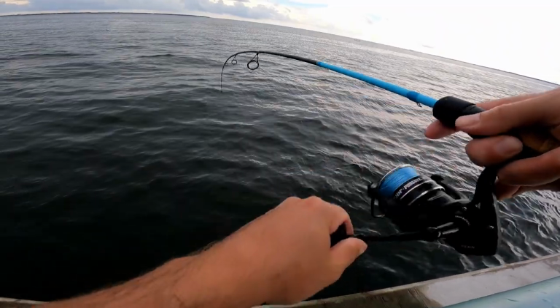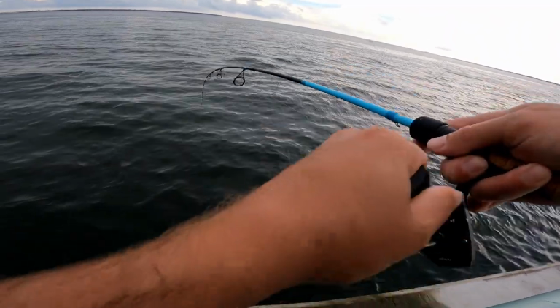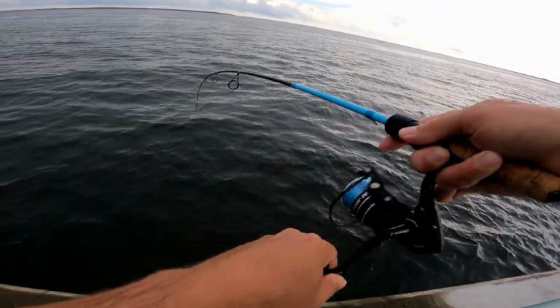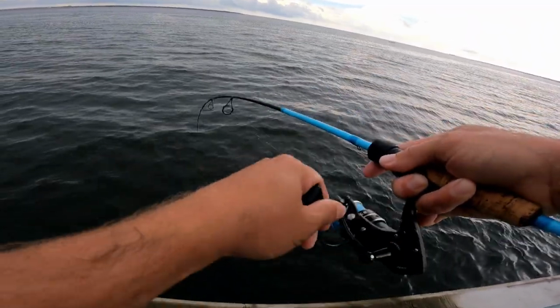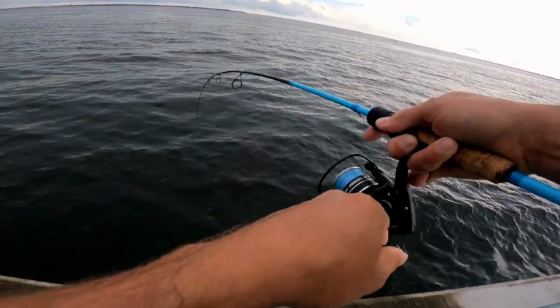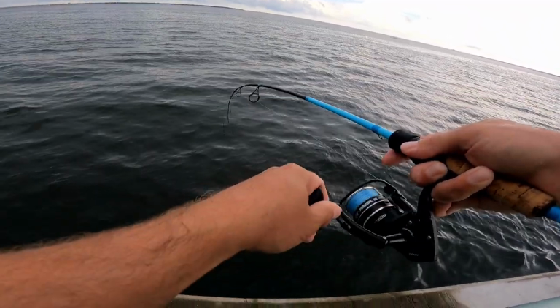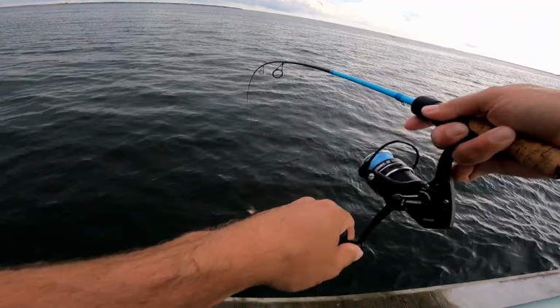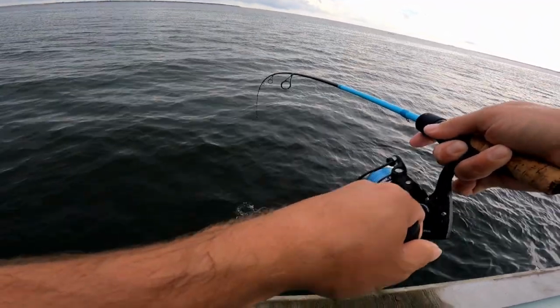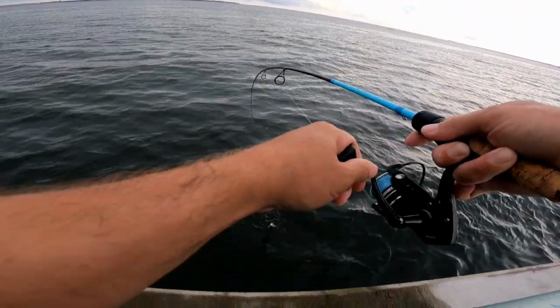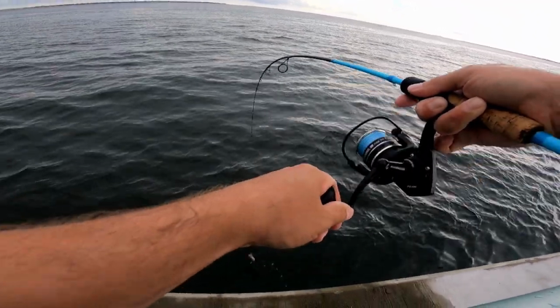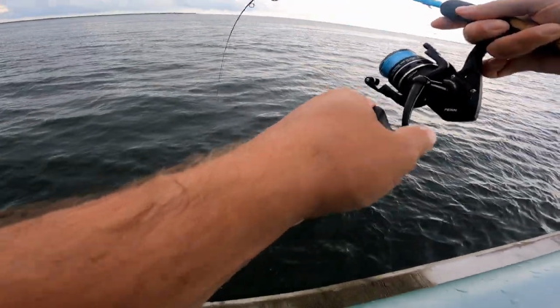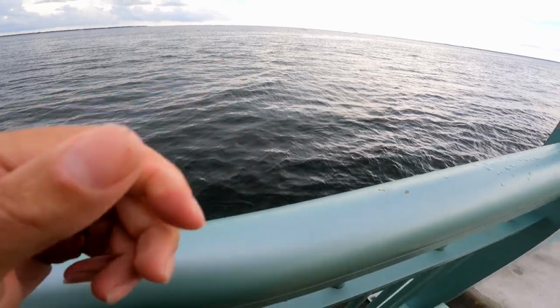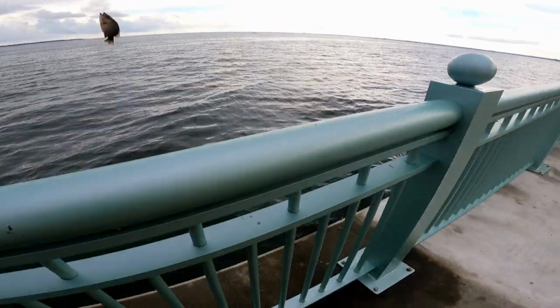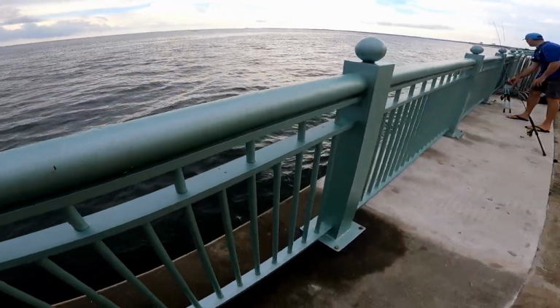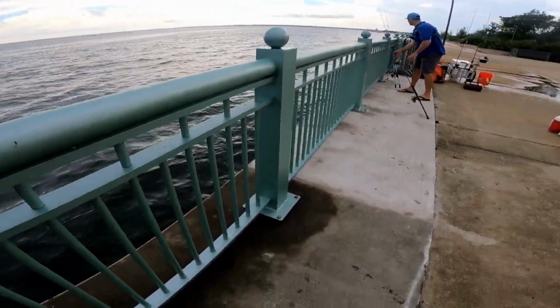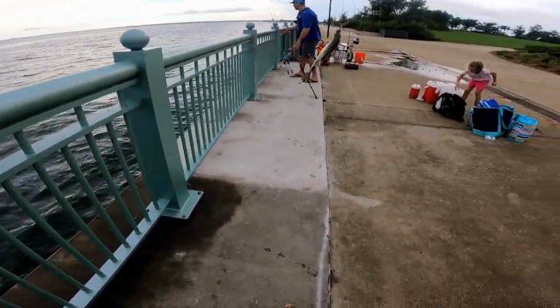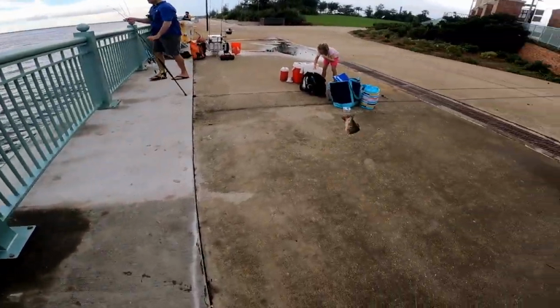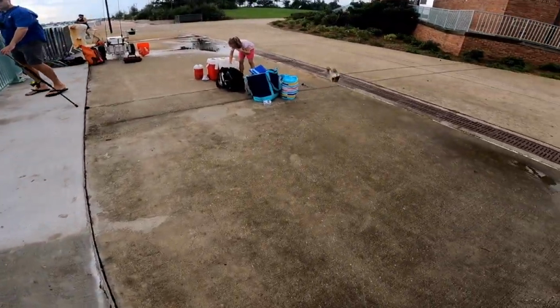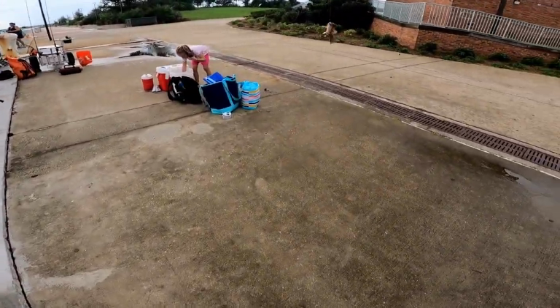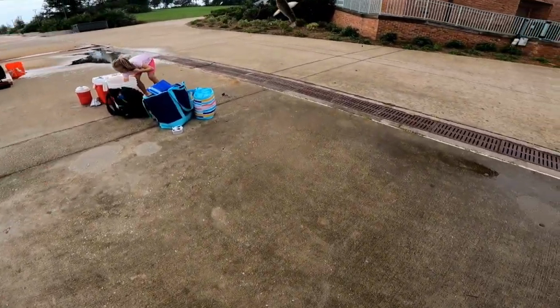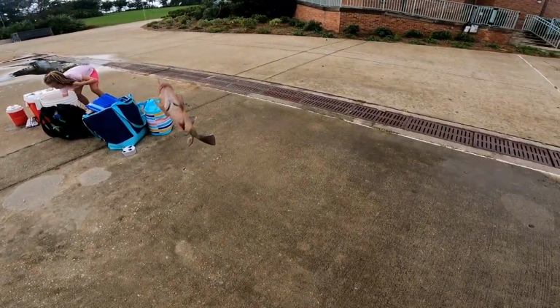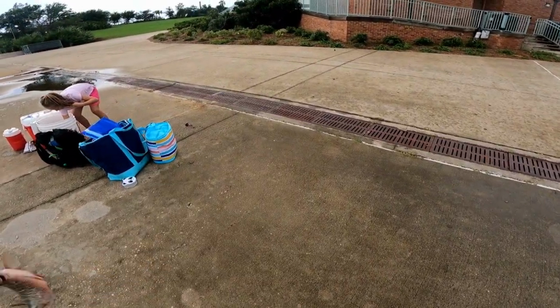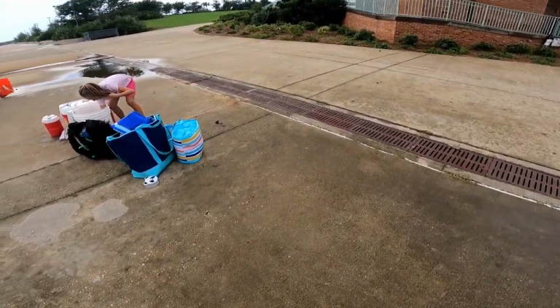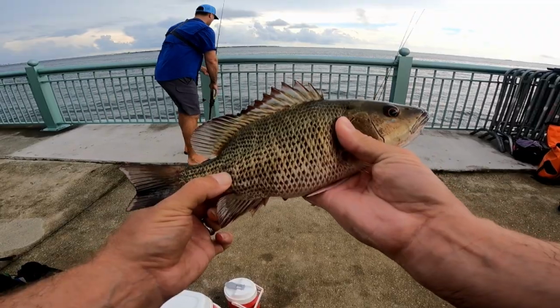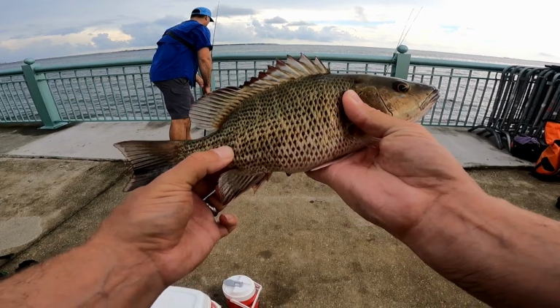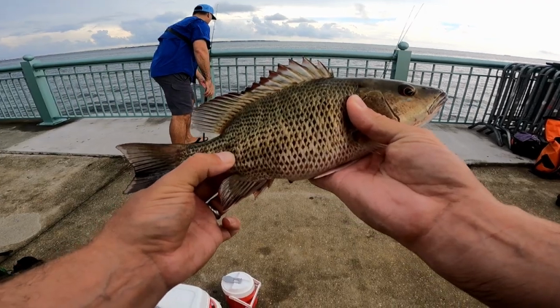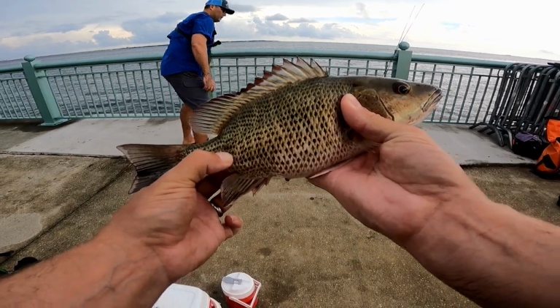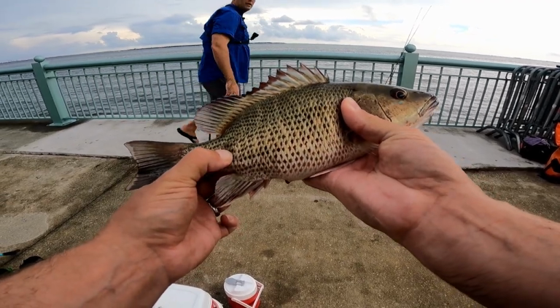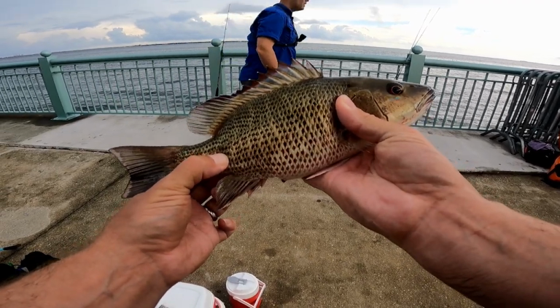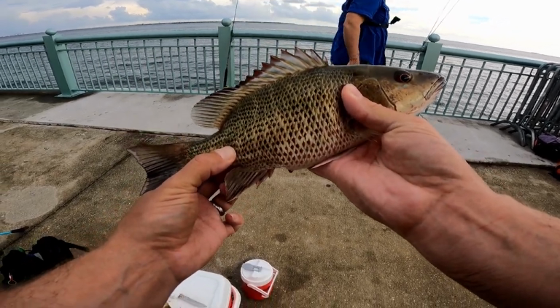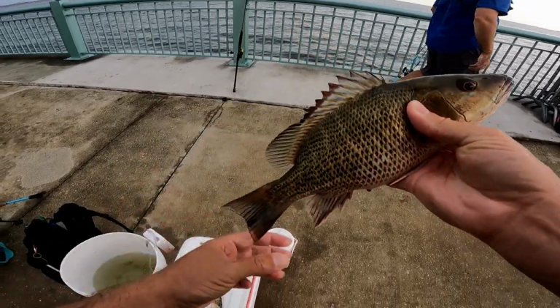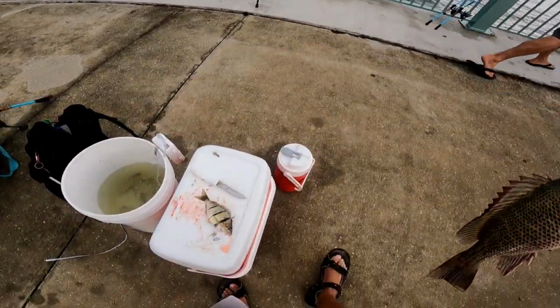Oh yeah — there we go! He looks like a keeper. Another keeper mangrove — this dude's right at 11 inches. I stole Matt's fish this time!